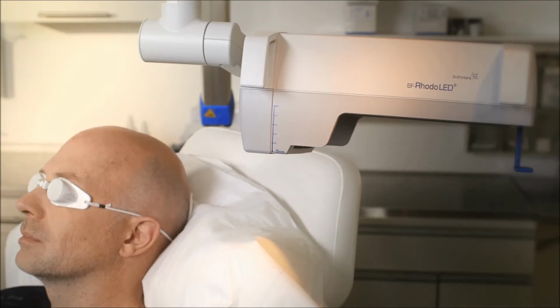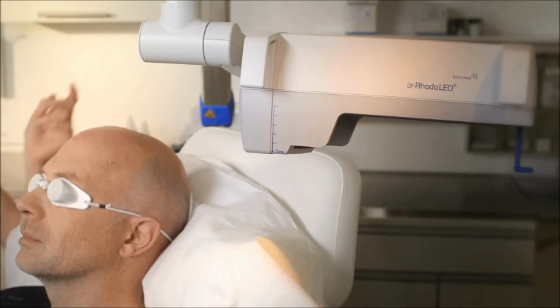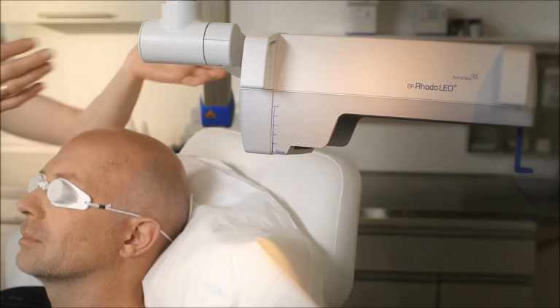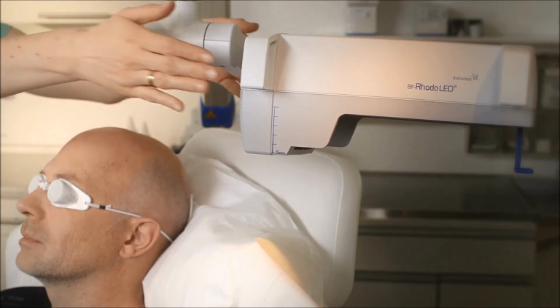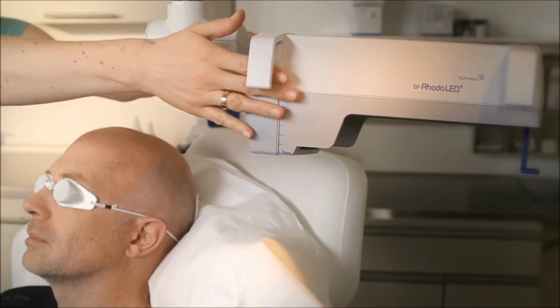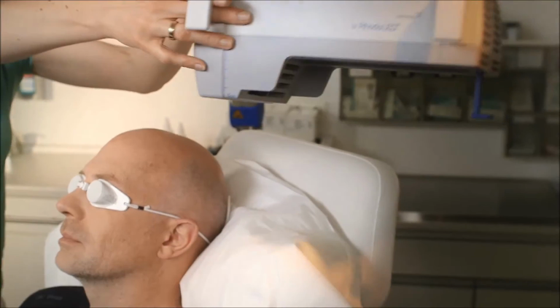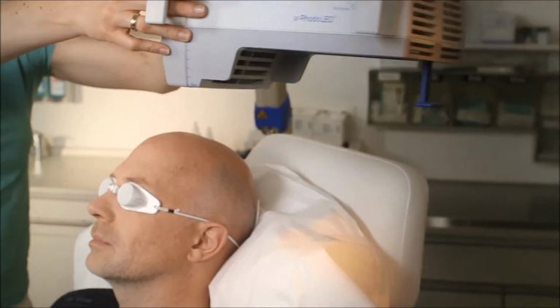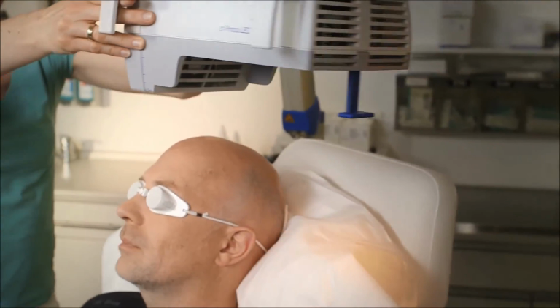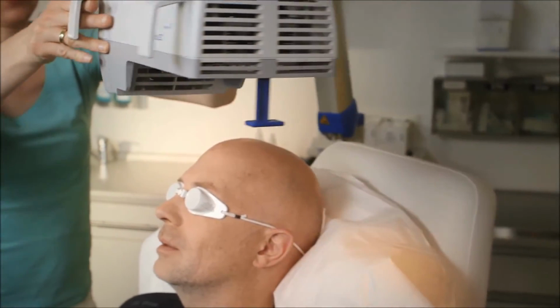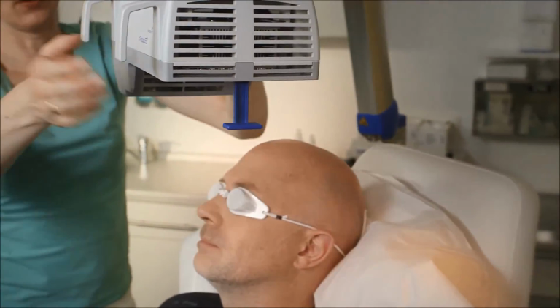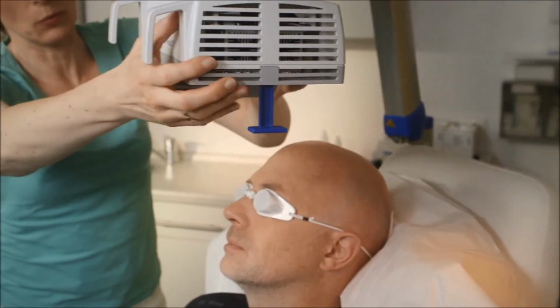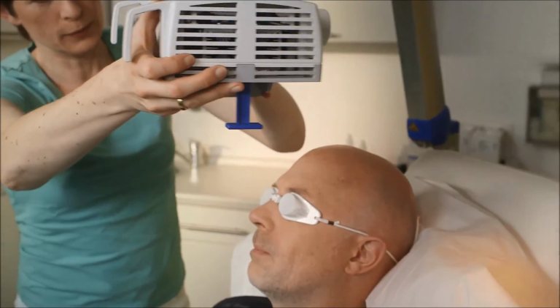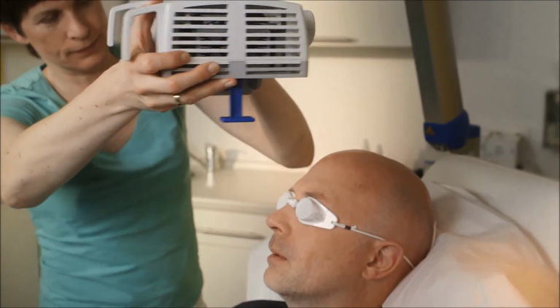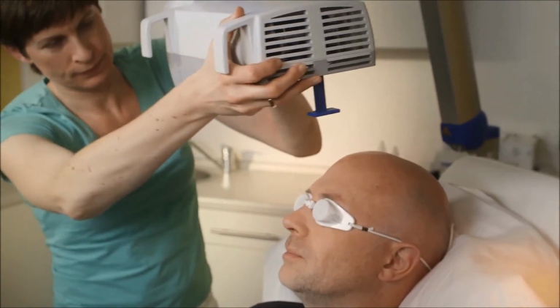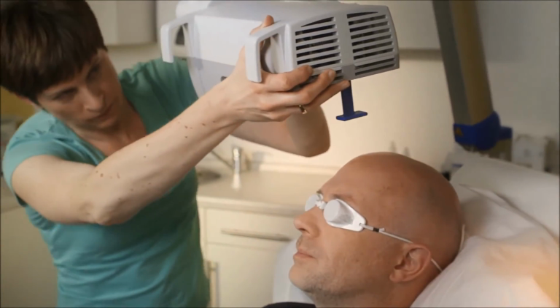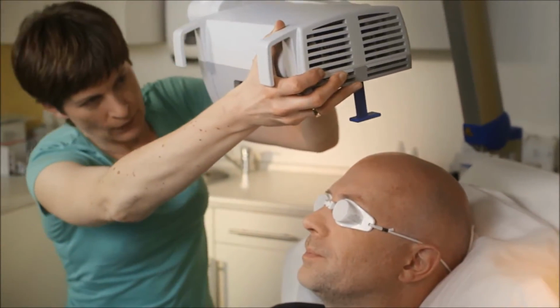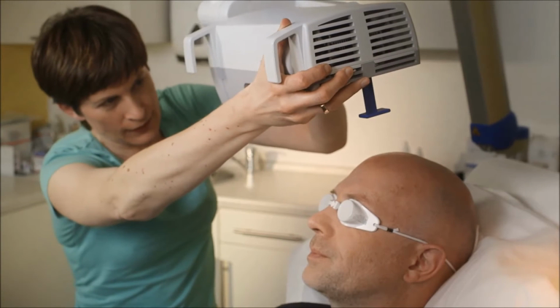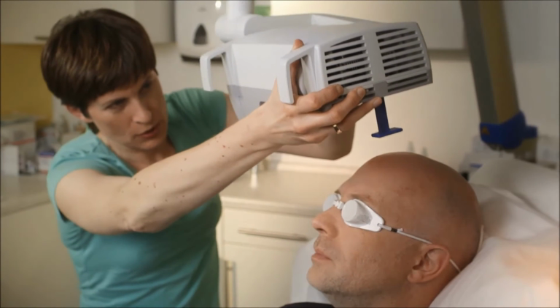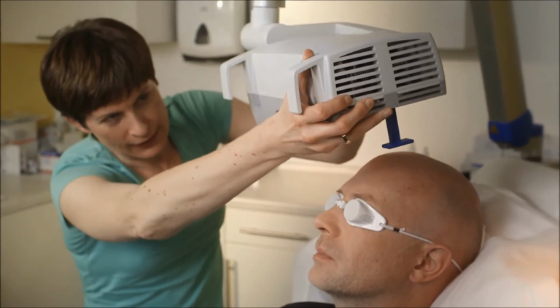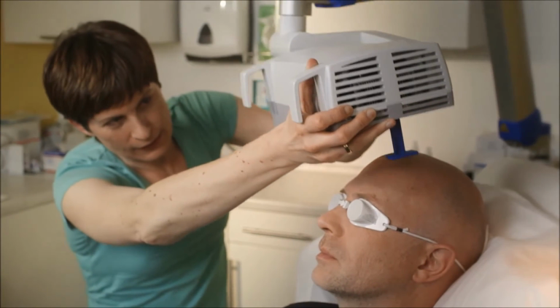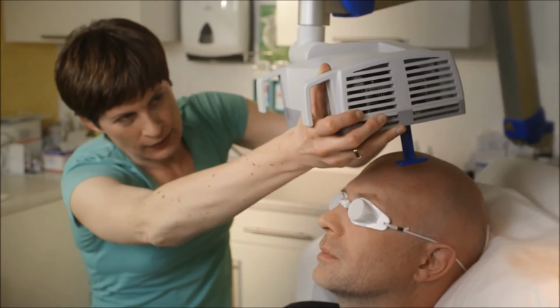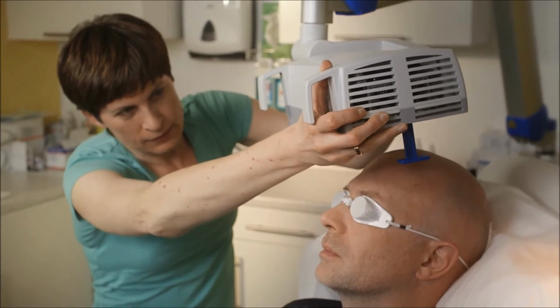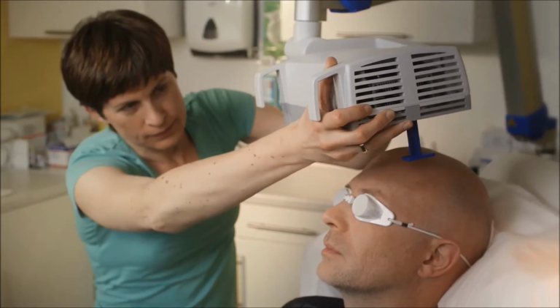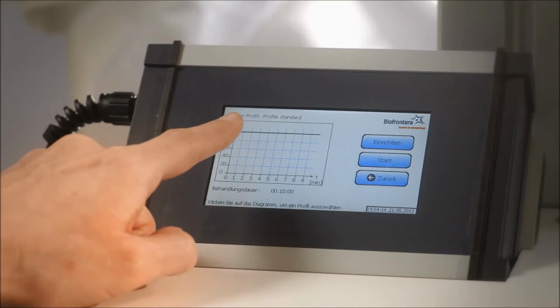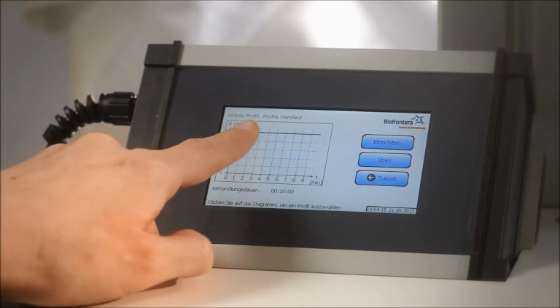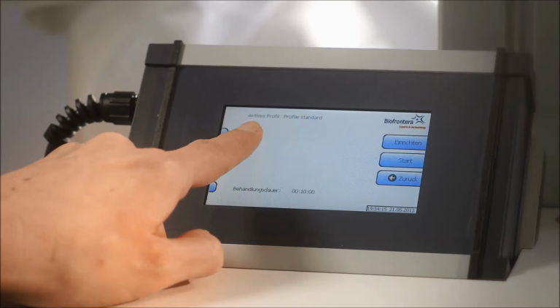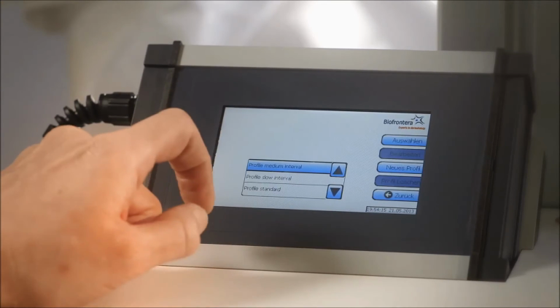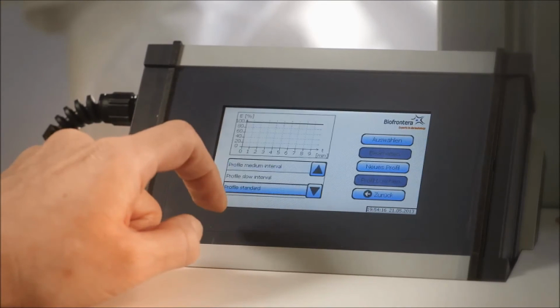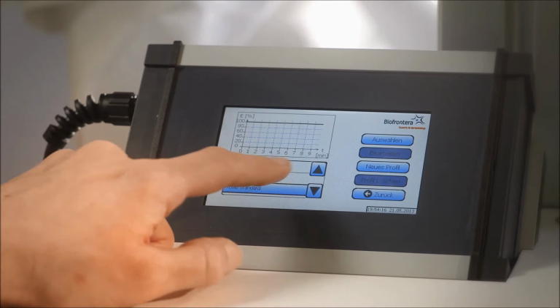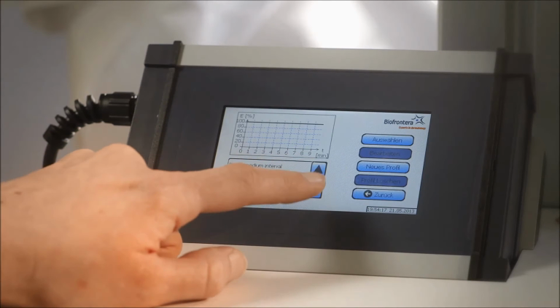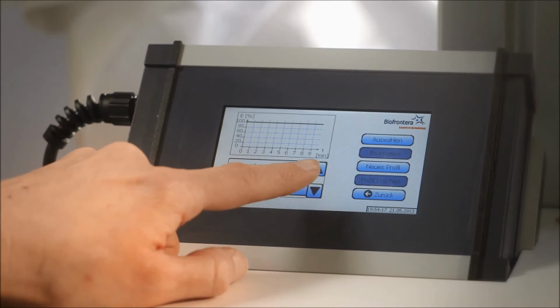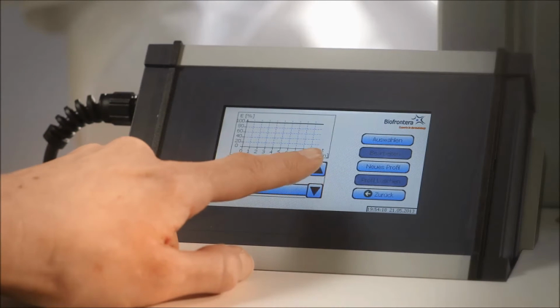Afterwards, the area is exposed to a LED red light lamp for about 10 minutes. There may be some pain during and shortly after the exposure phase. This occurs because of the targeted destruction of the diseased cells.